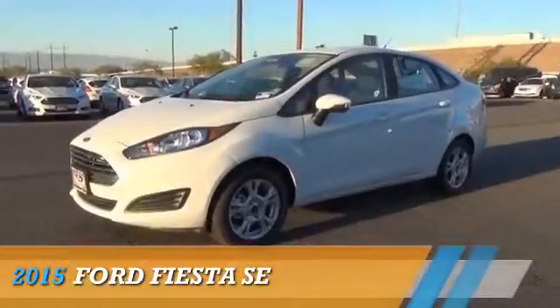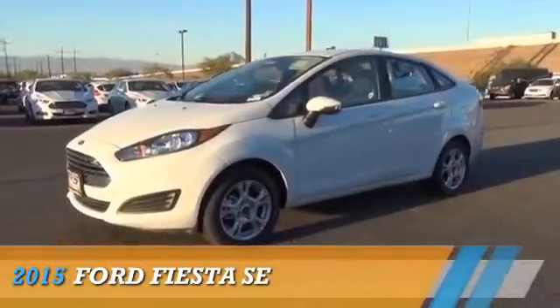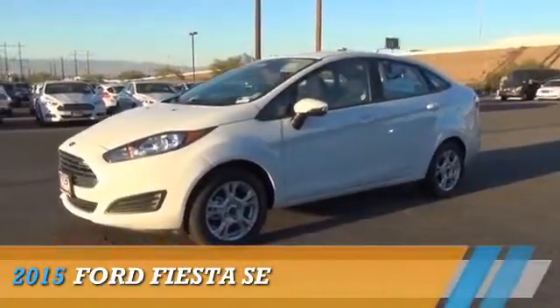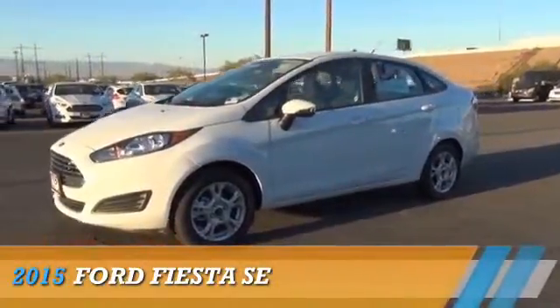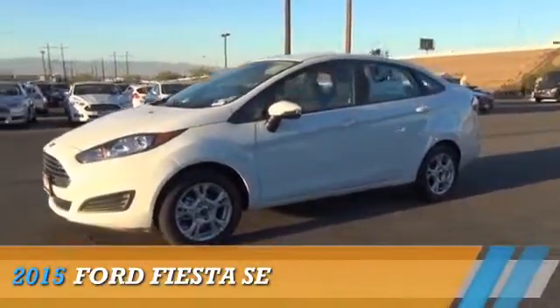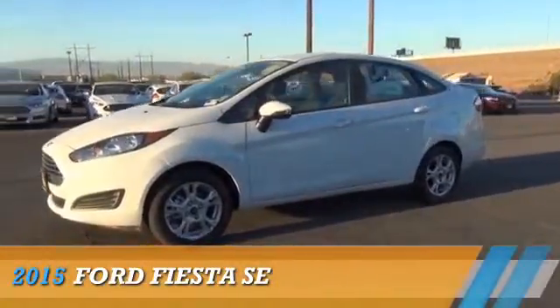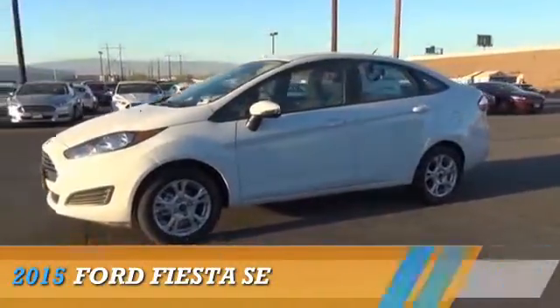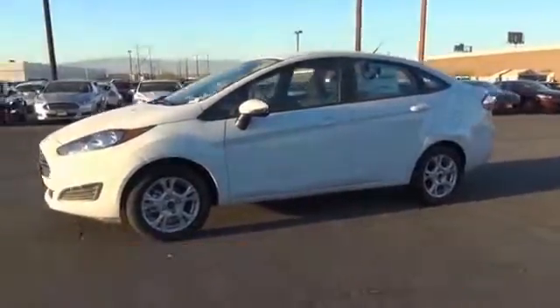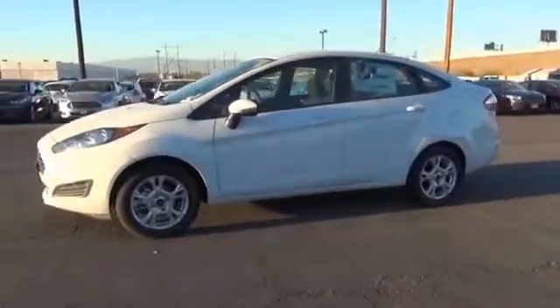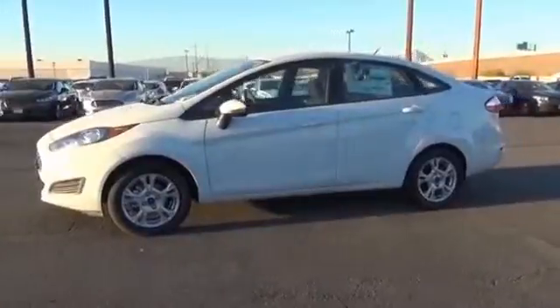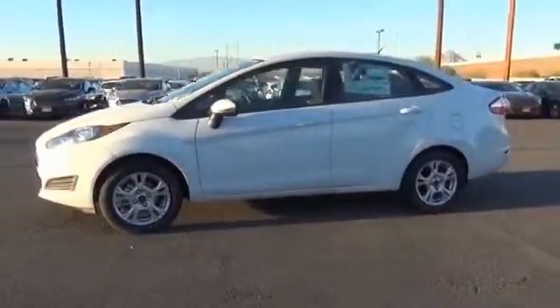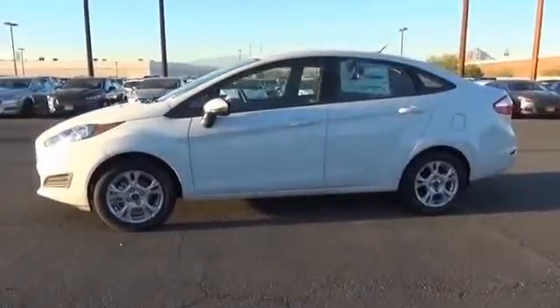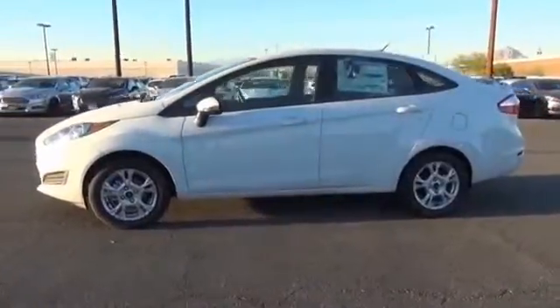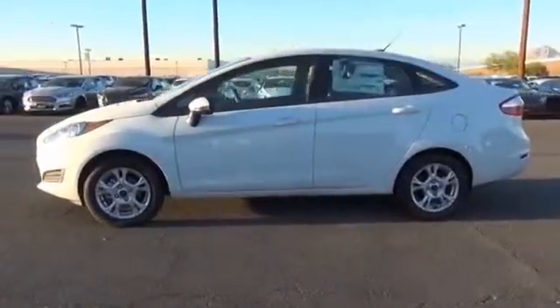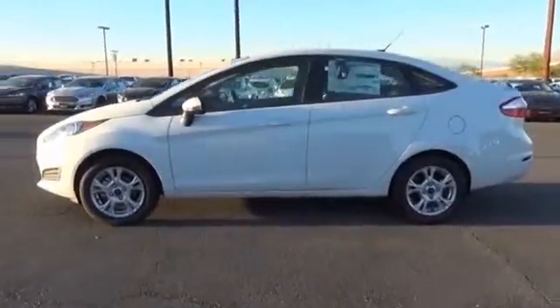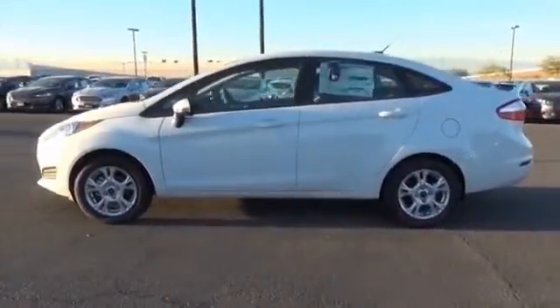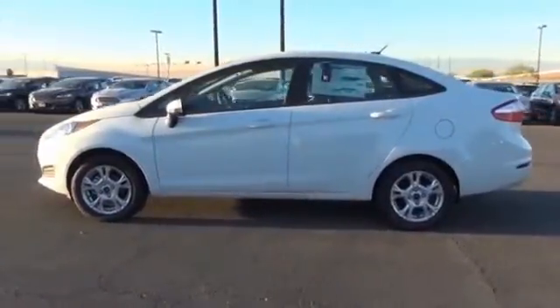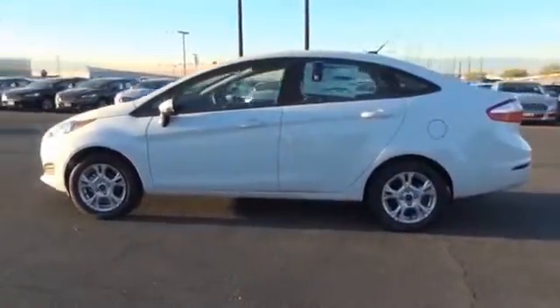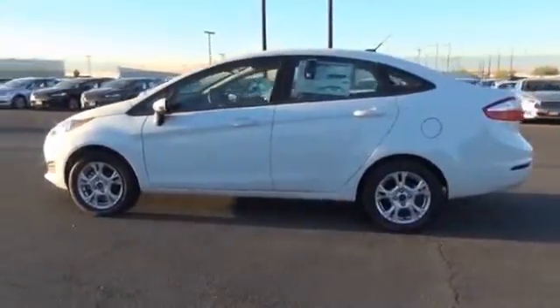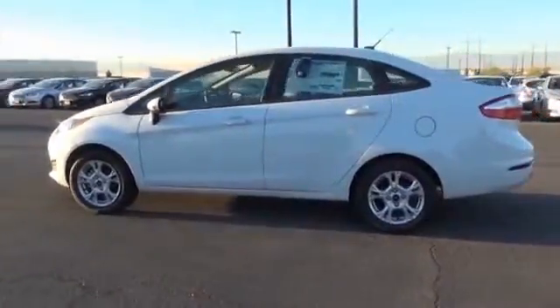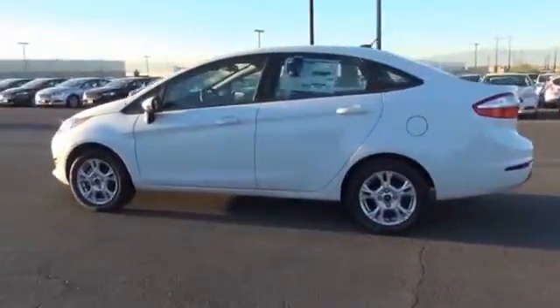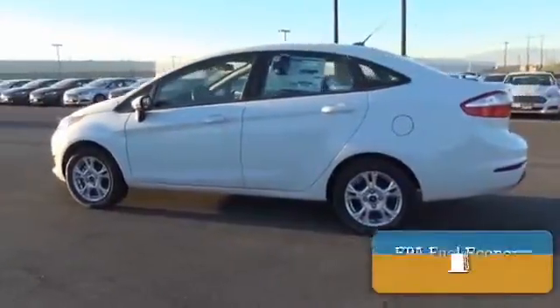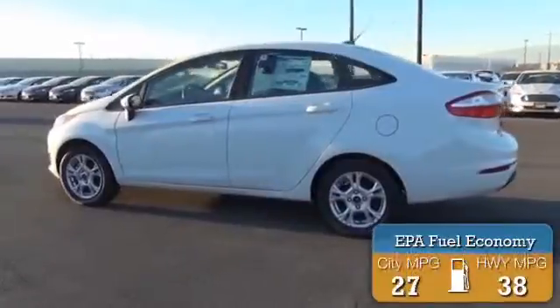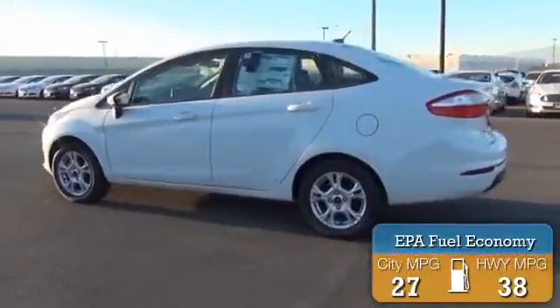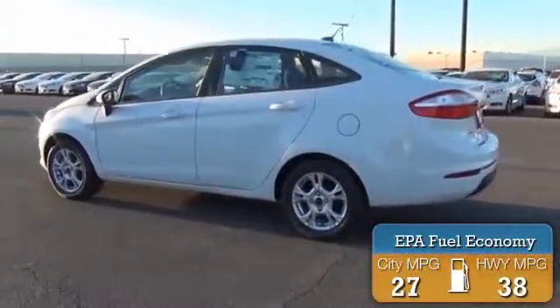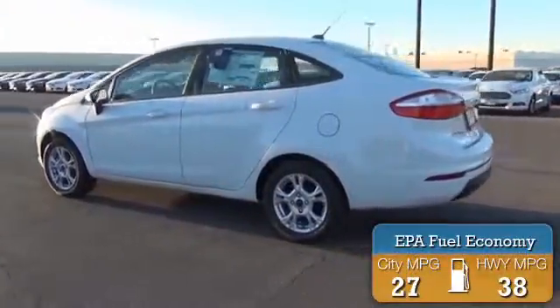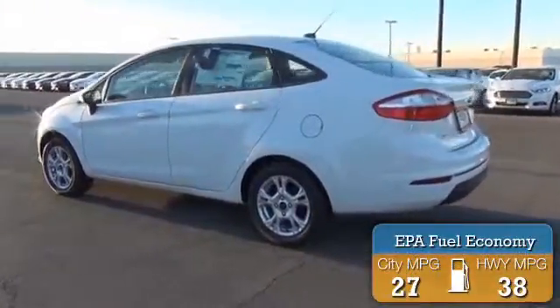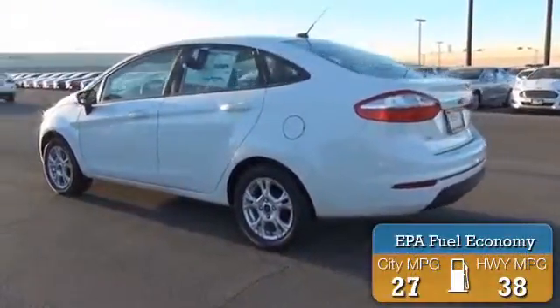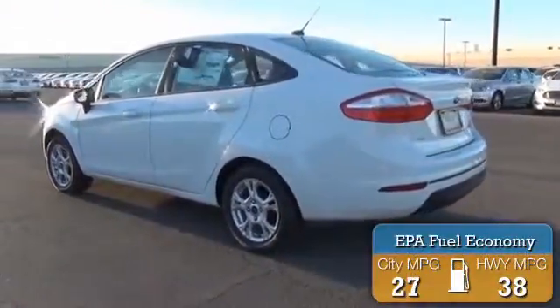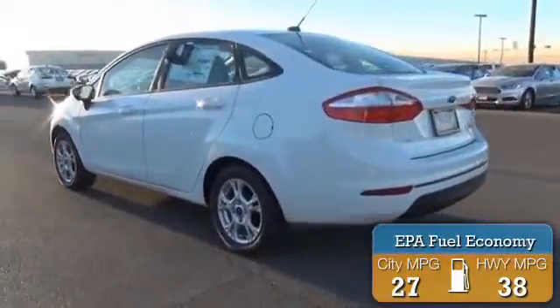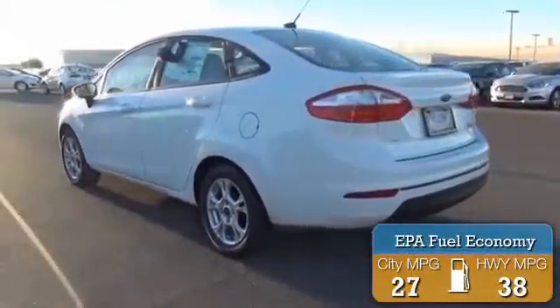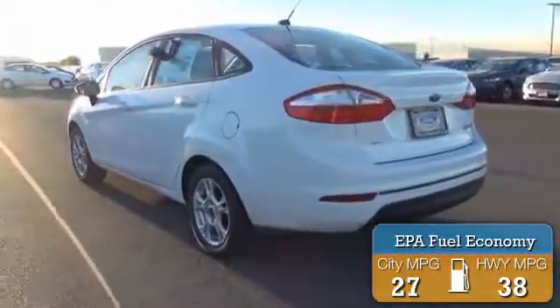Presenting the 2015 Ford Fiesta. It's powered by Front Wheel Drive and a 1.6-liter four-cylinder engine. Great fuel efficiency saves you money by requiring fewer trips to the gas station.